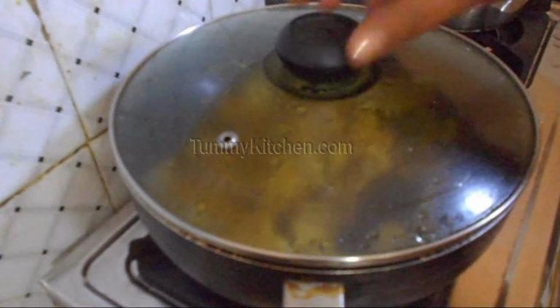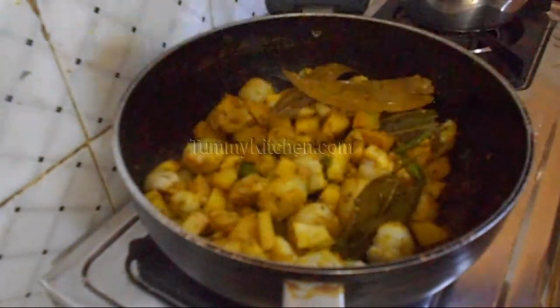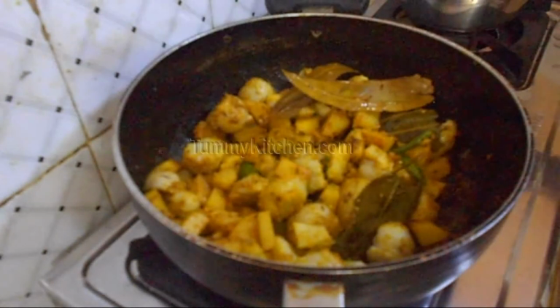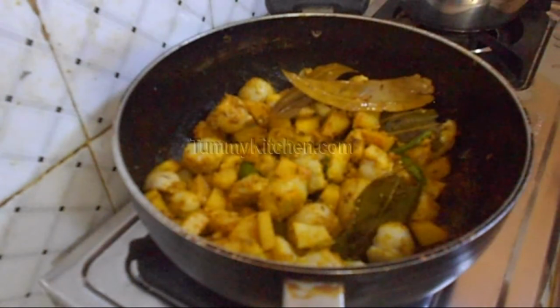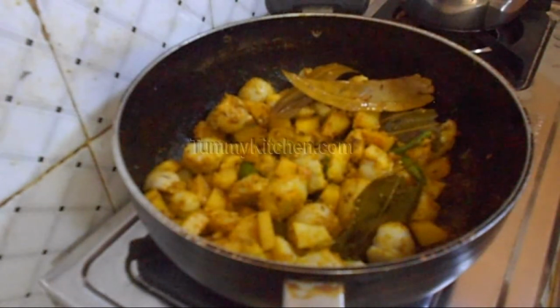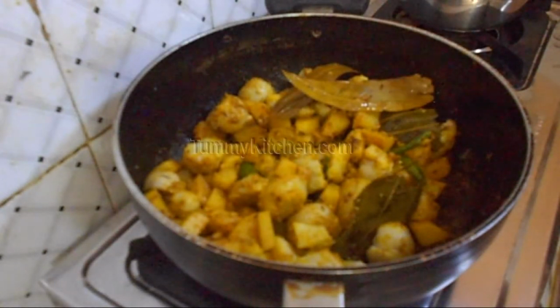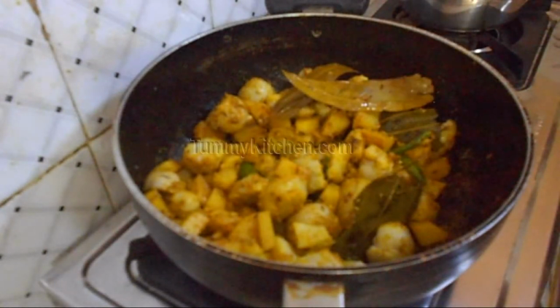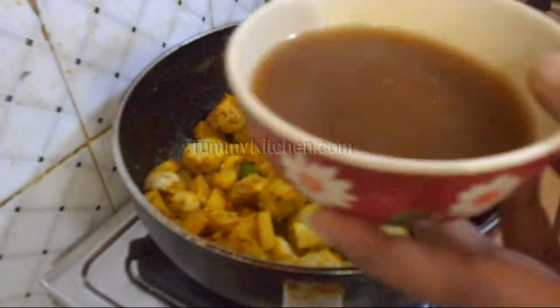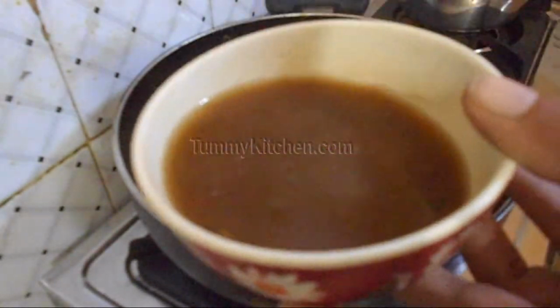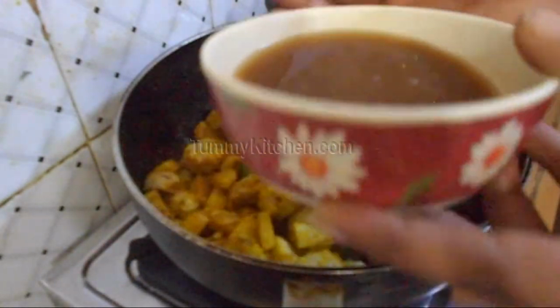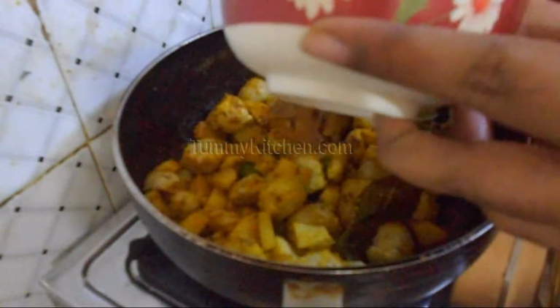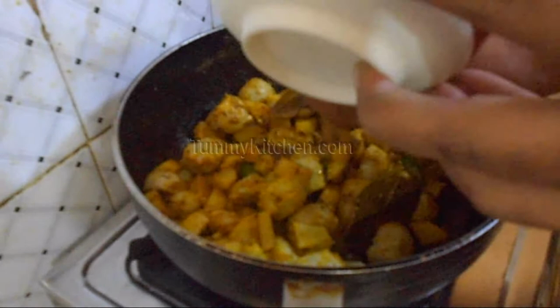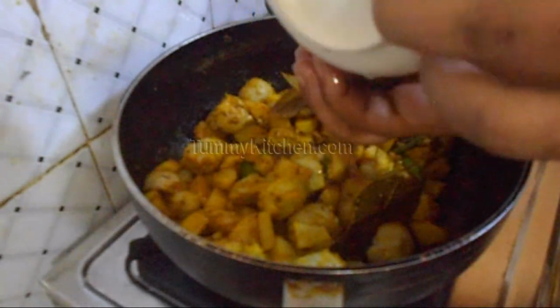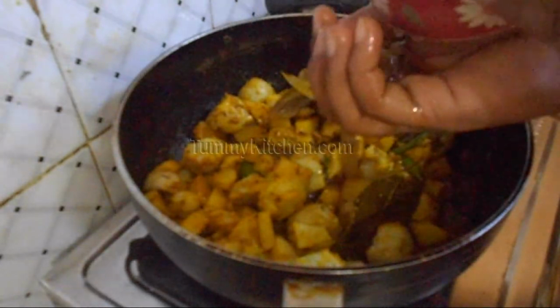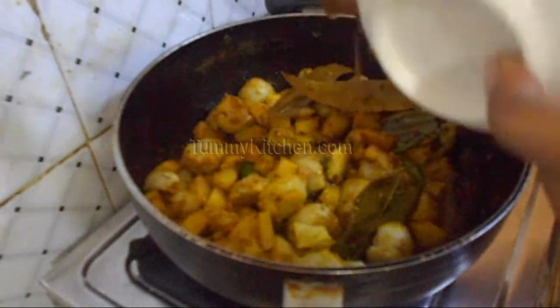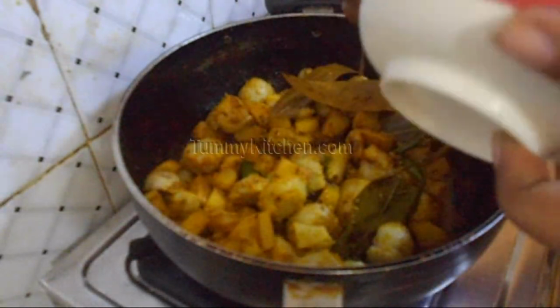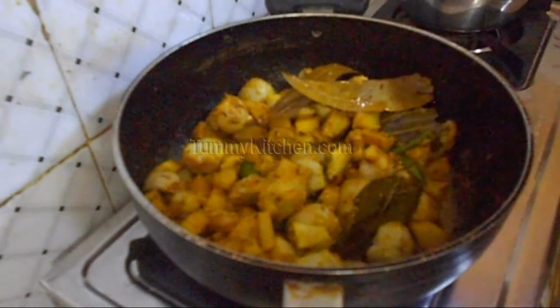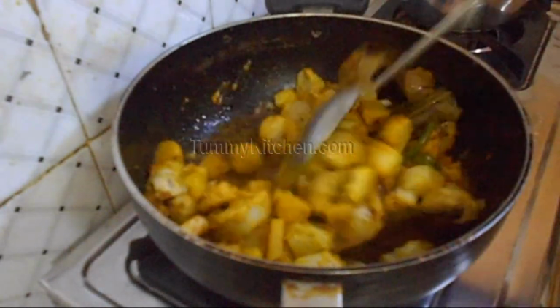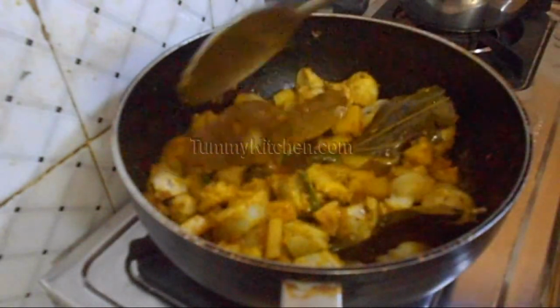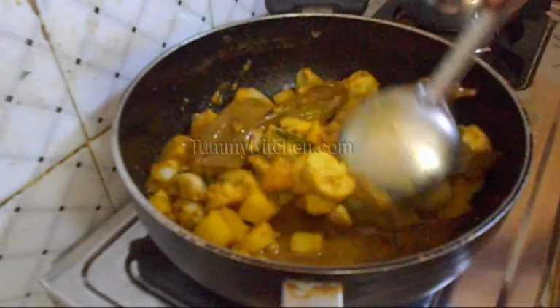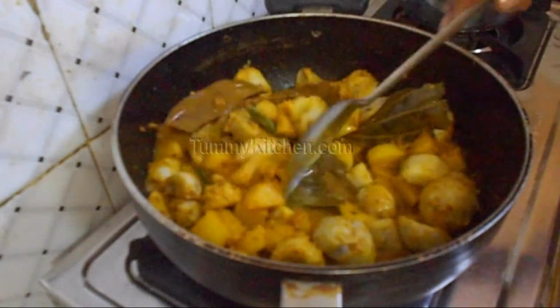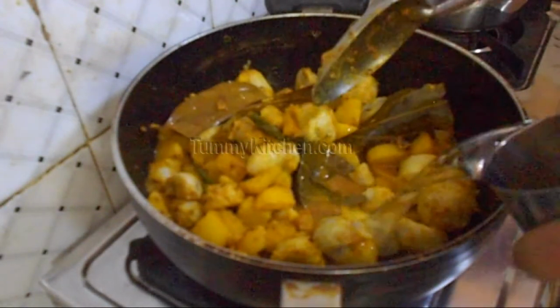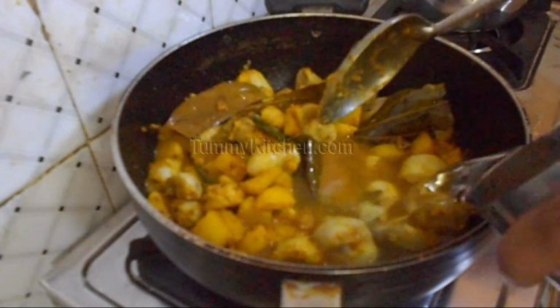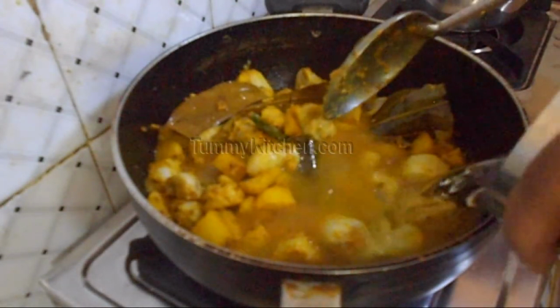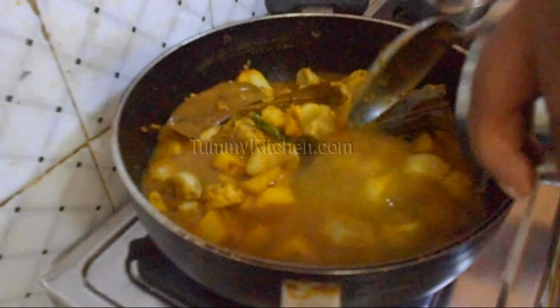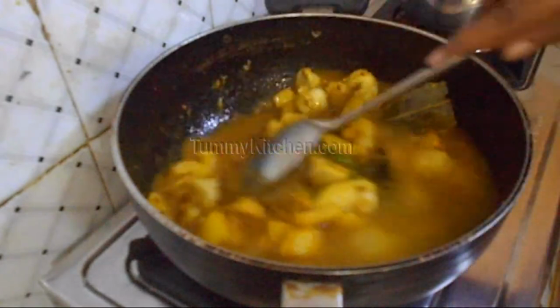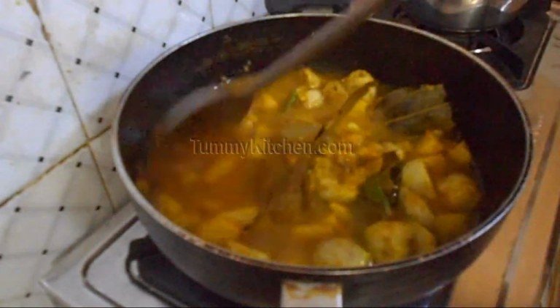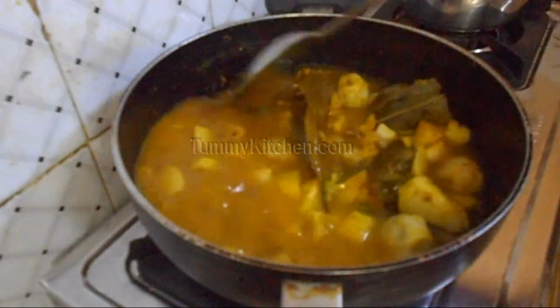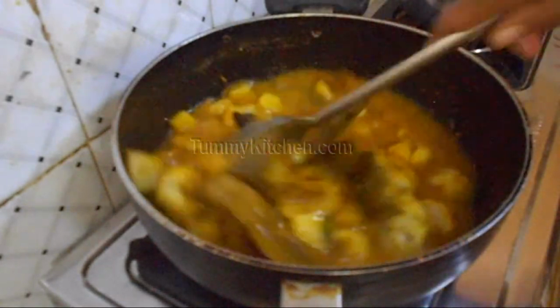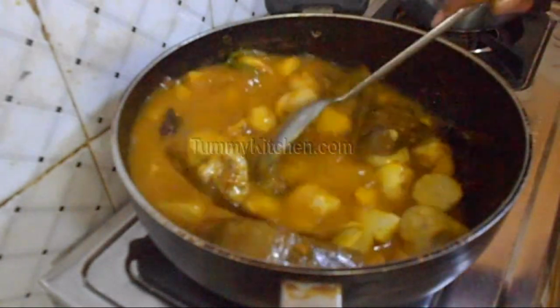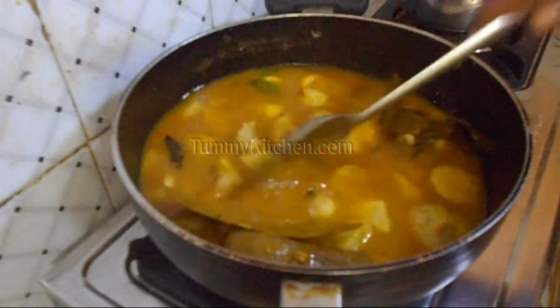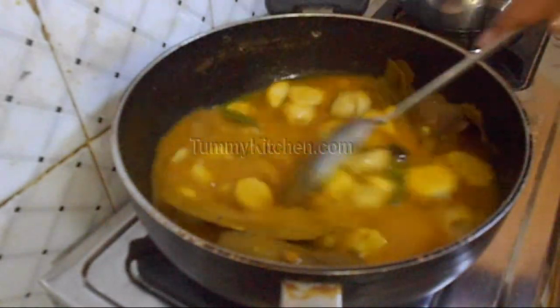After some time add some Tamarind water. Then add some water to make the gravy, check the salt, and add more if required.